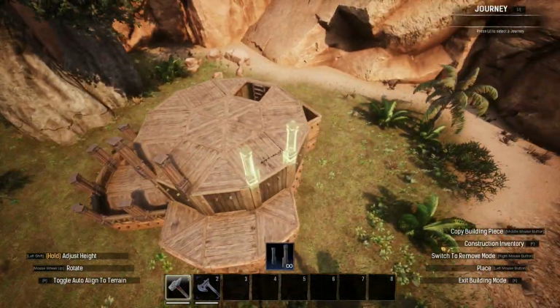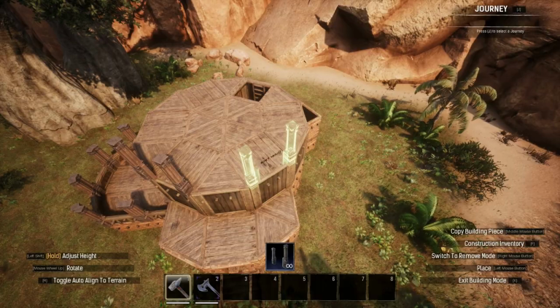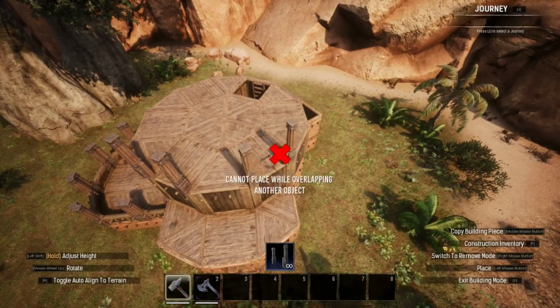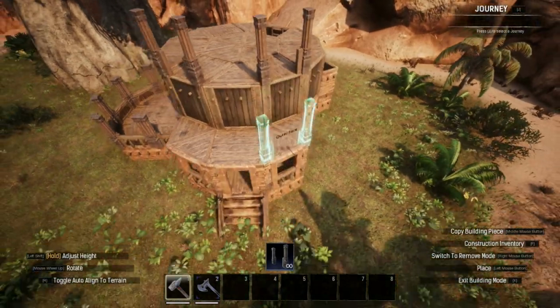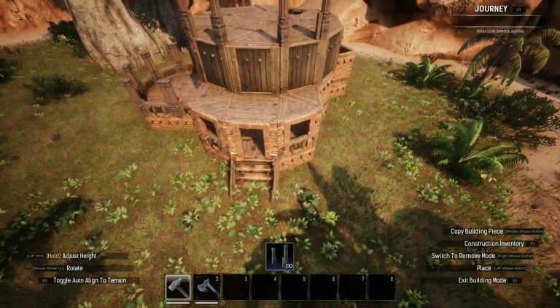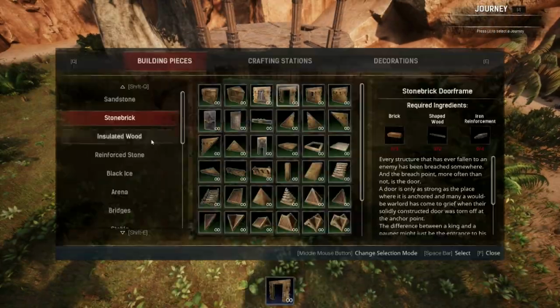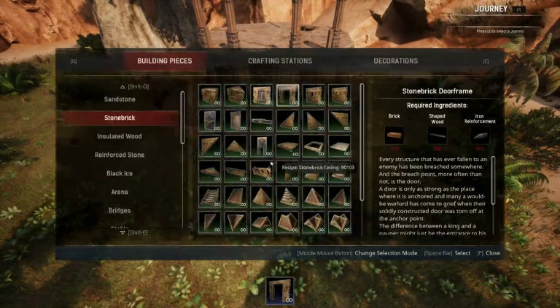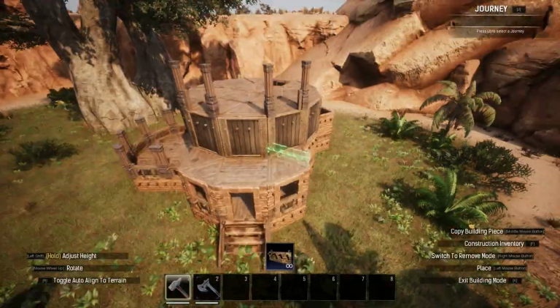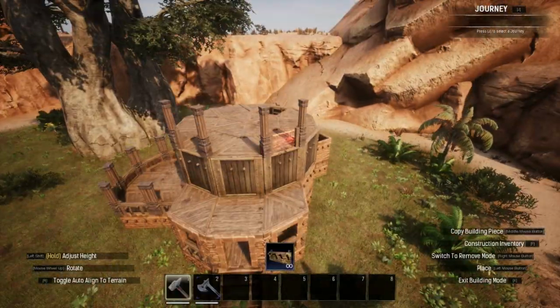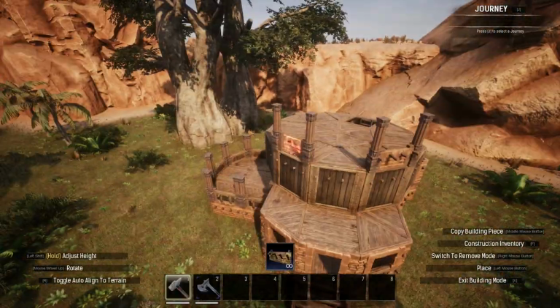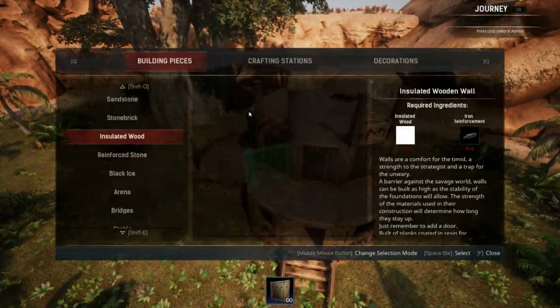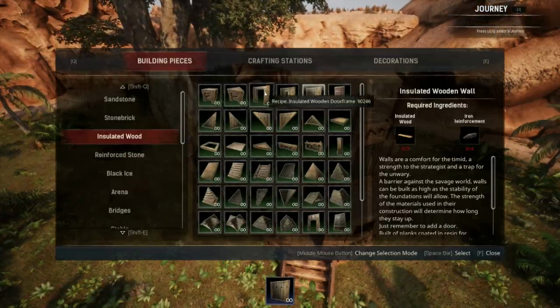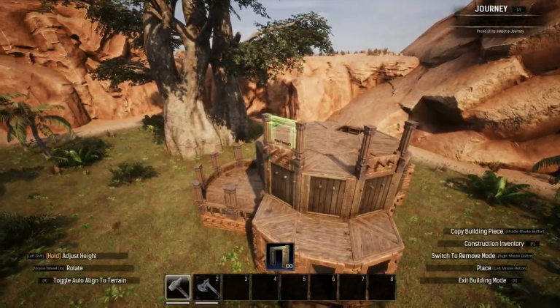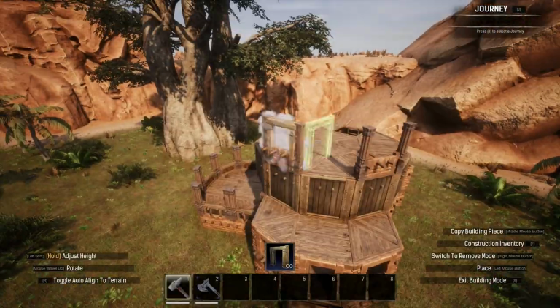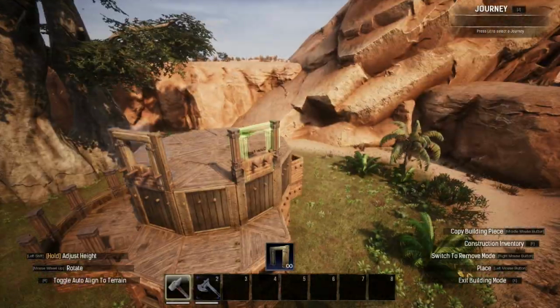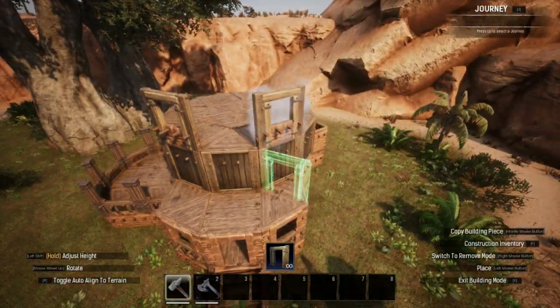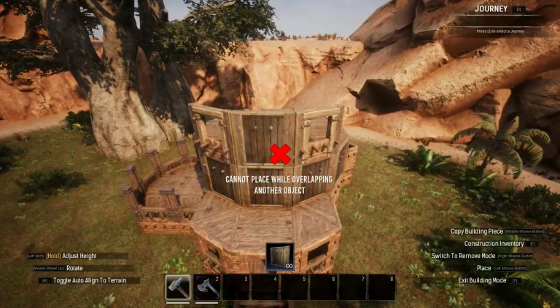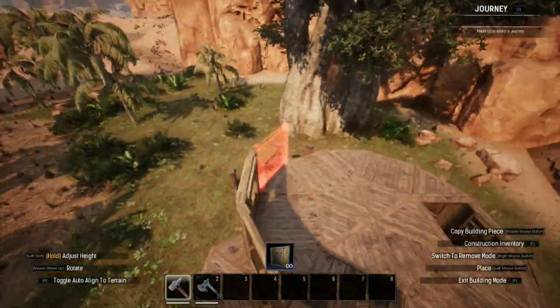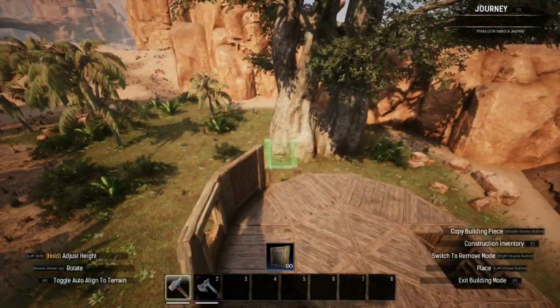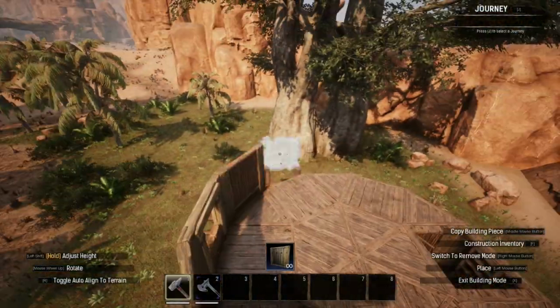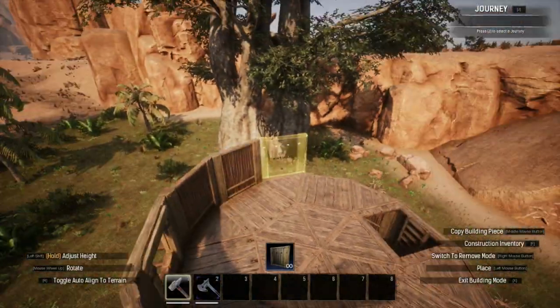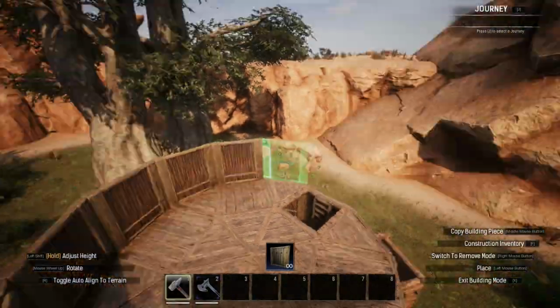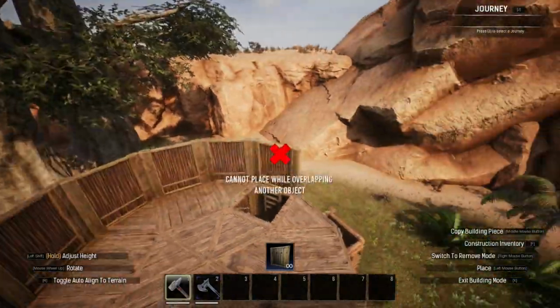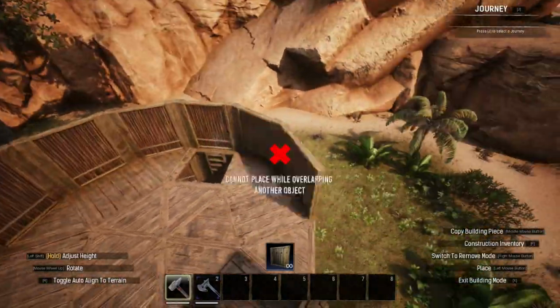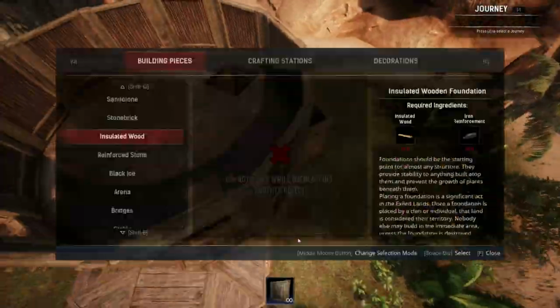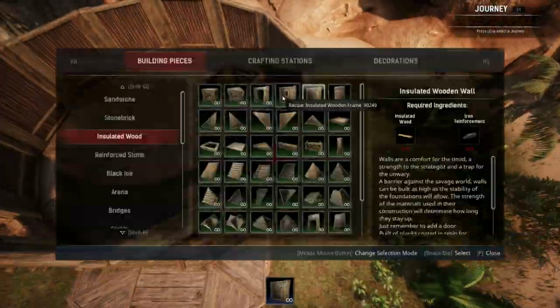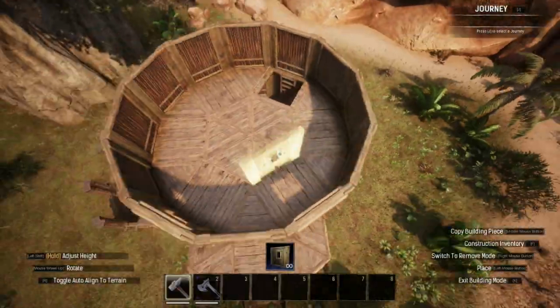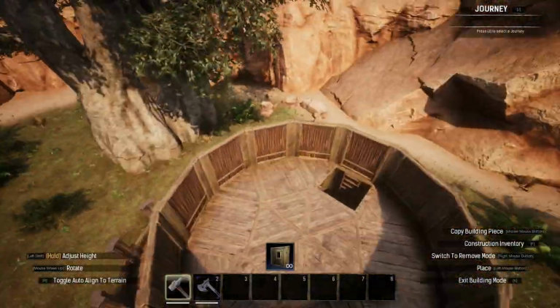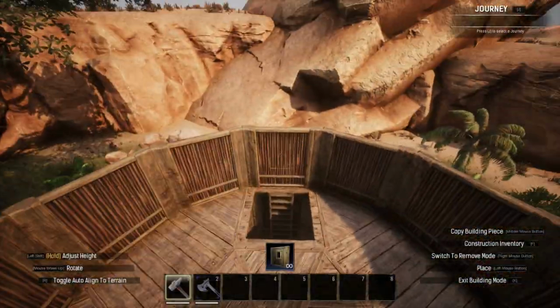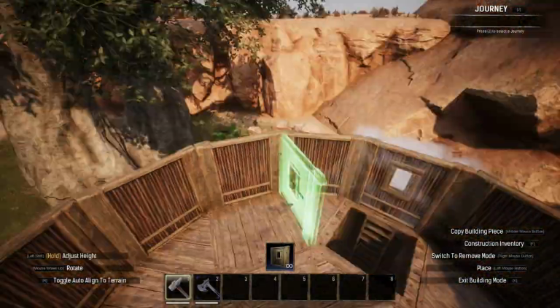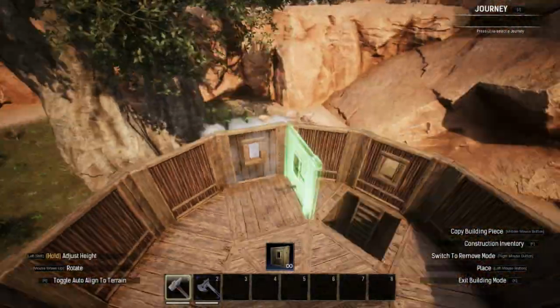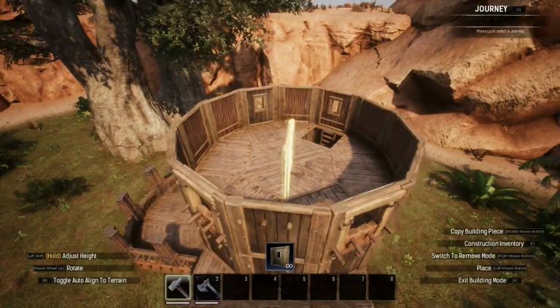For the final segment of walls I replicated the real windows I placed on the ground floor, and then used wood walls again to build one tile high alongside, including some regular windows on the rear.